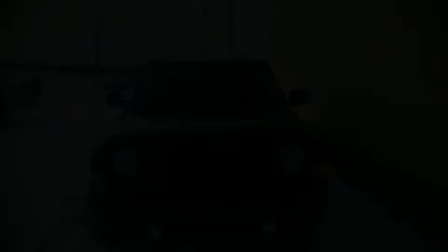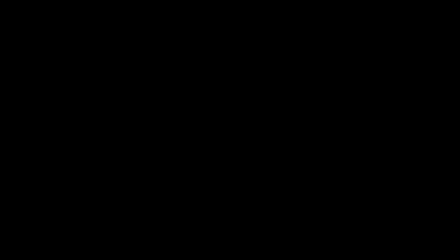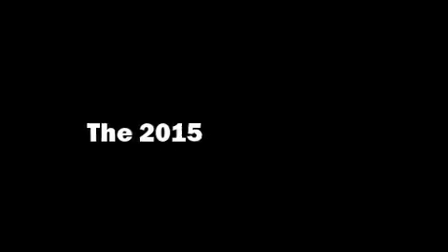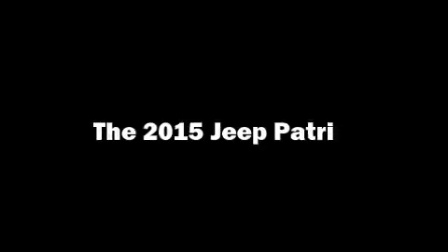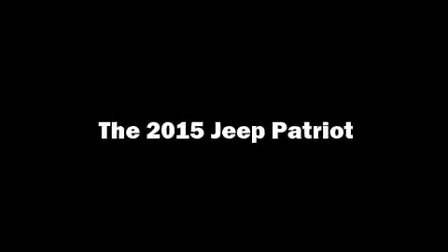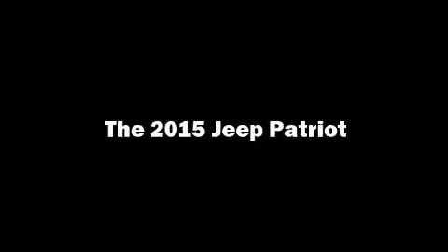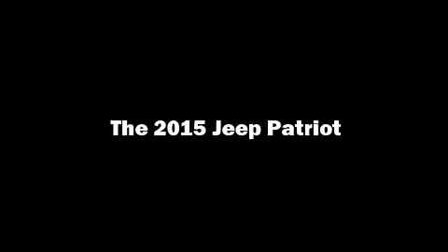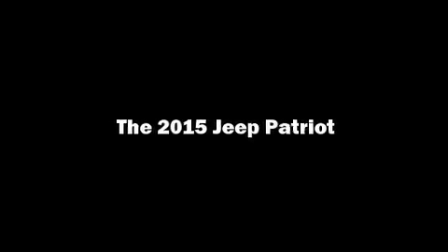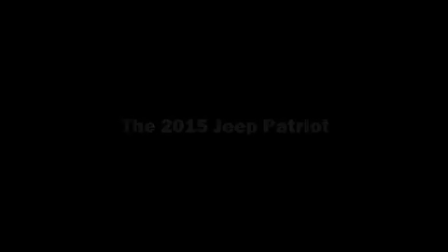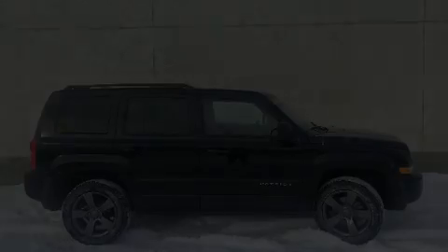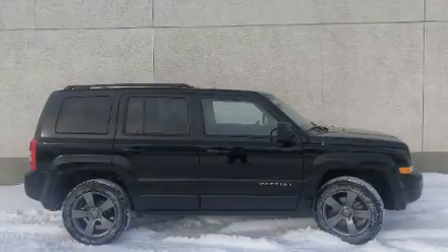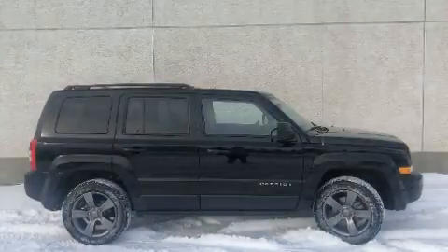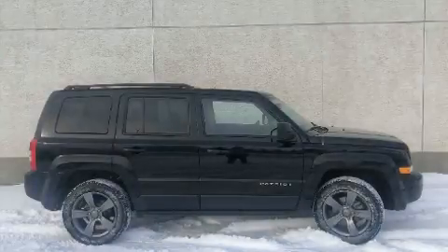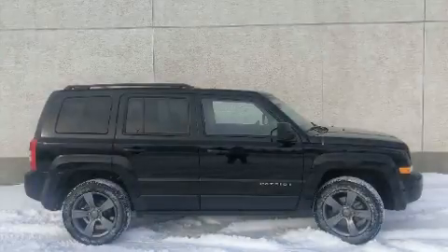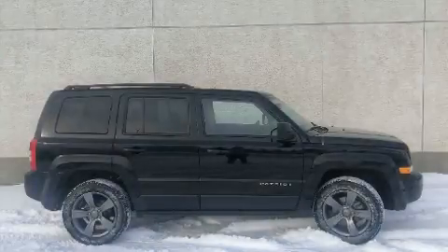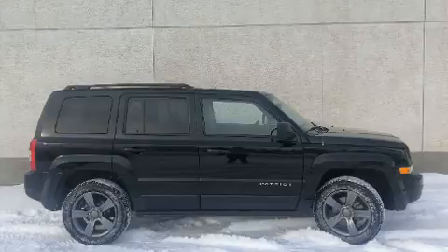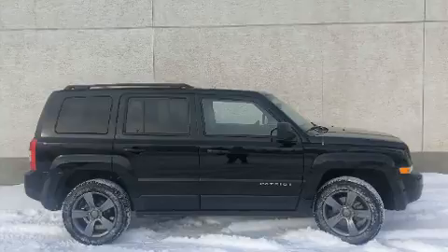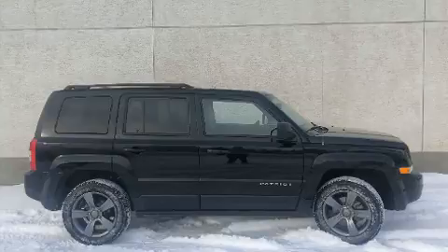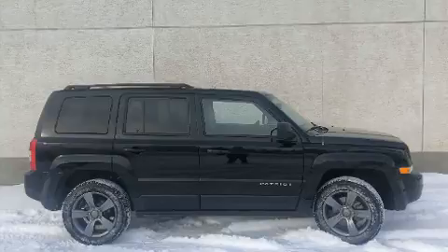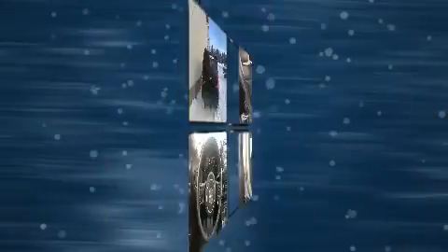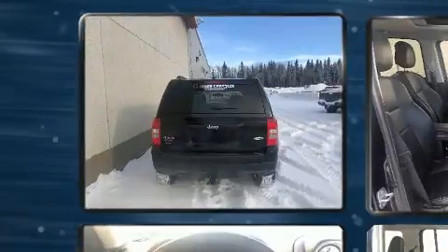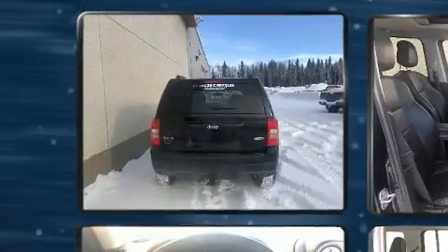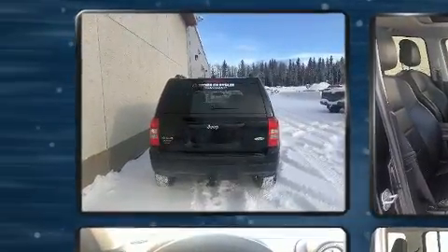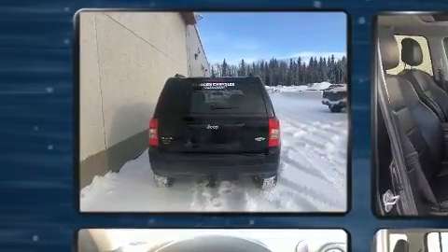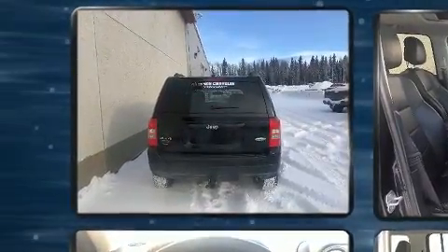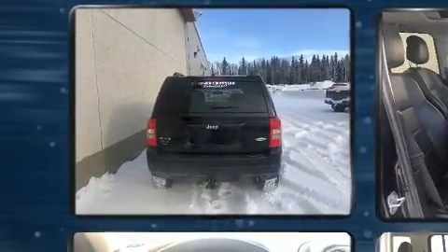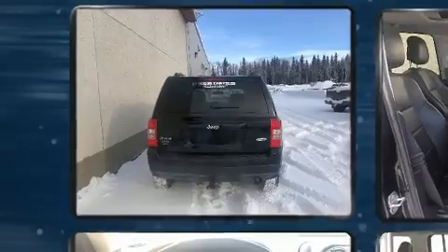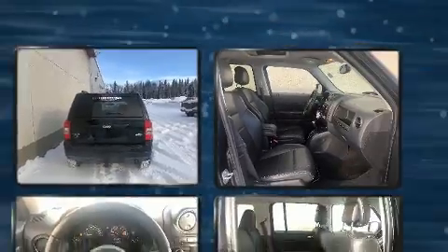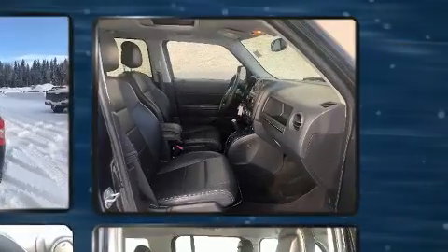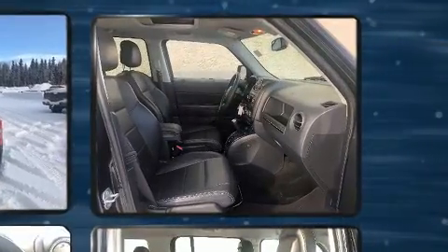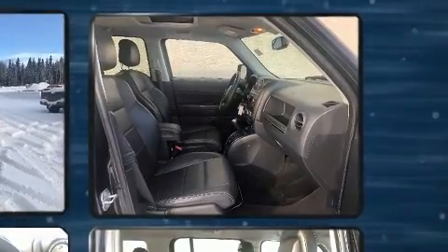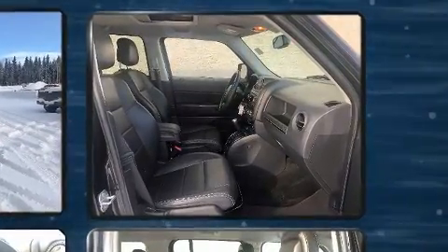Take command of the road in the 2015 Jeep Patriot. Under the hood, you'll find a four-cylinder engine with more than 170 horsepower. And for added security, Dynamic Stability Control supplements the drivetrain.